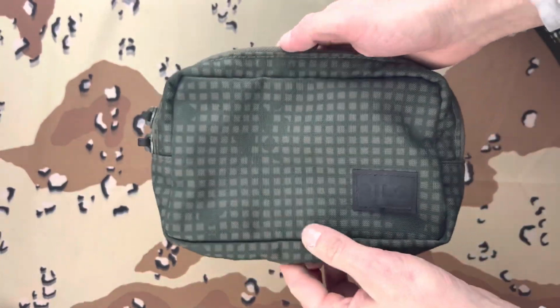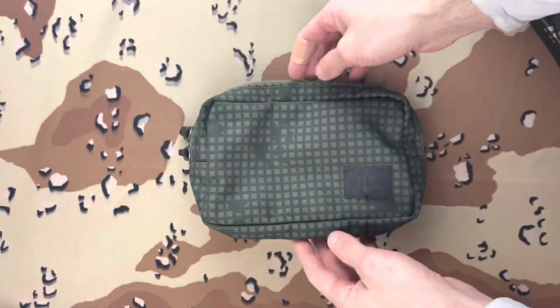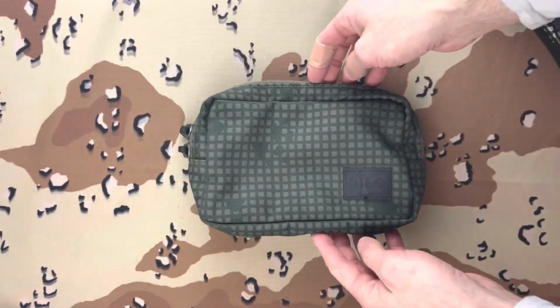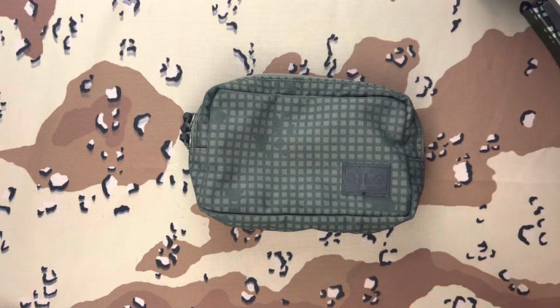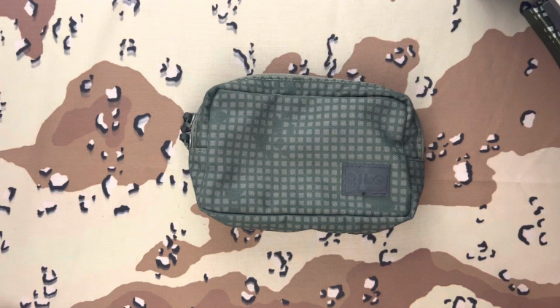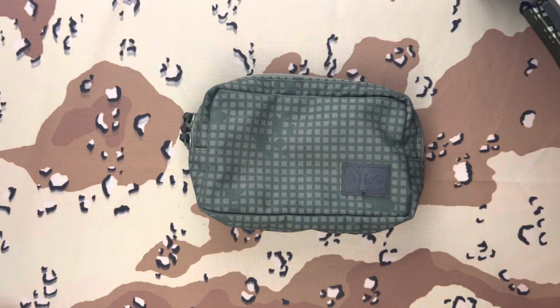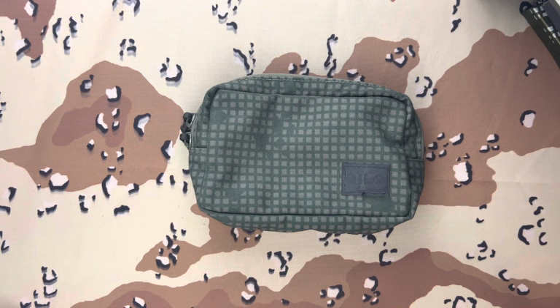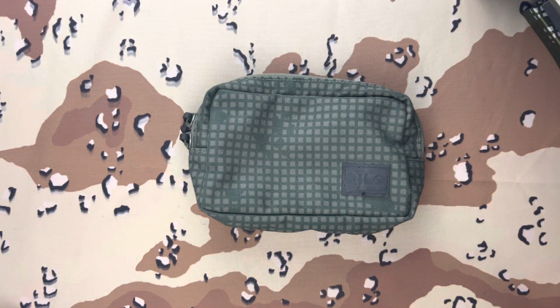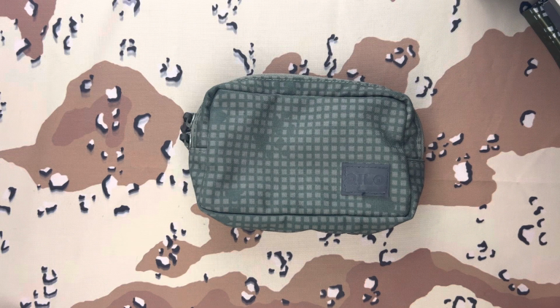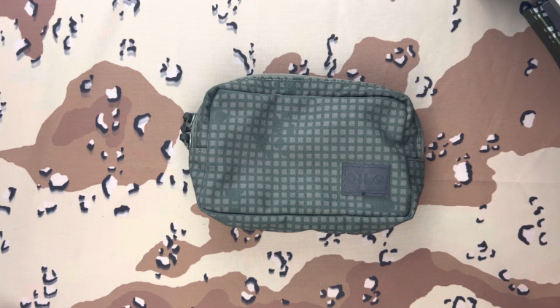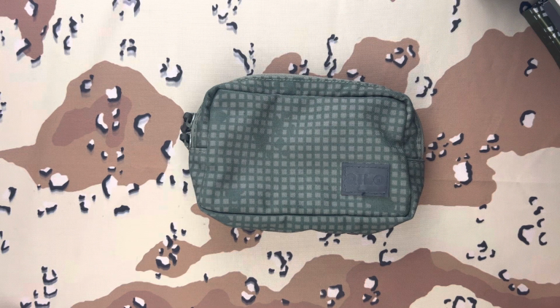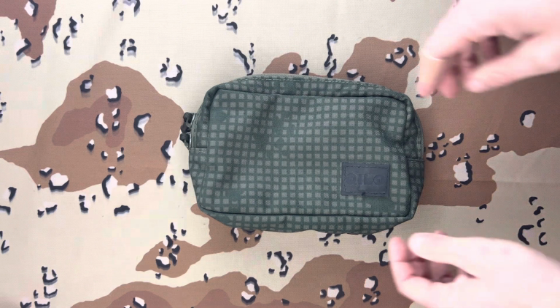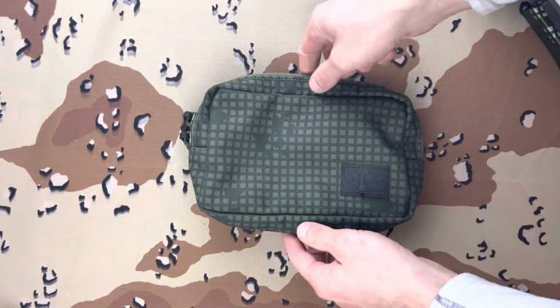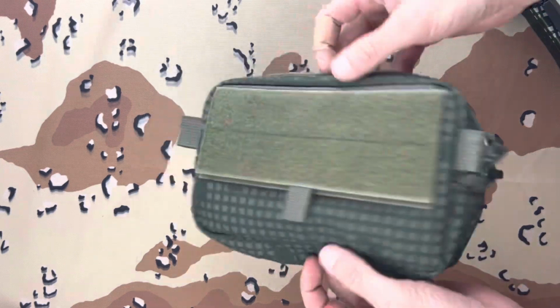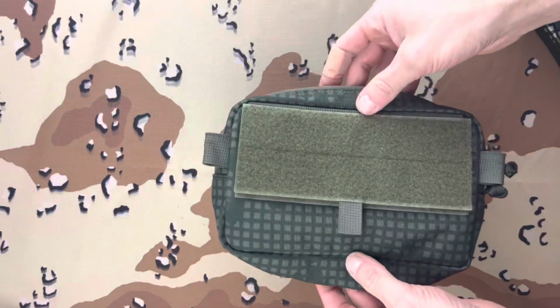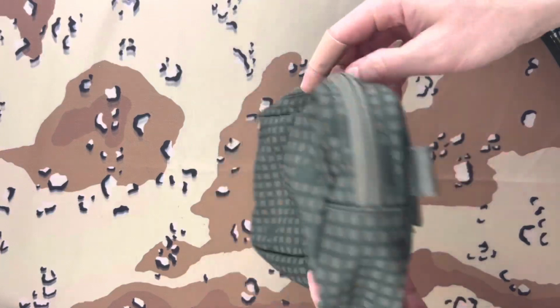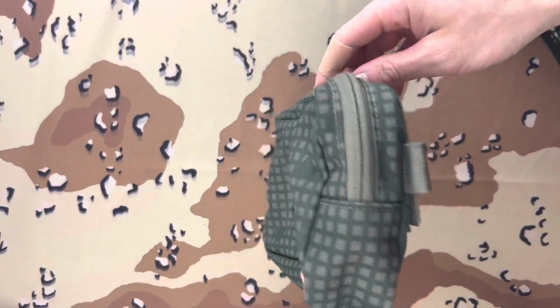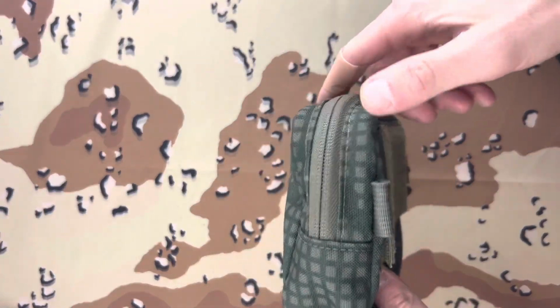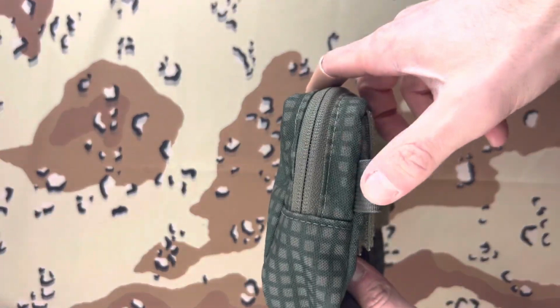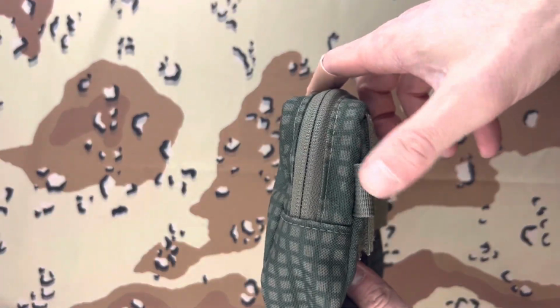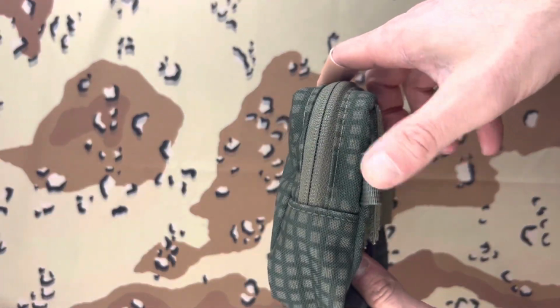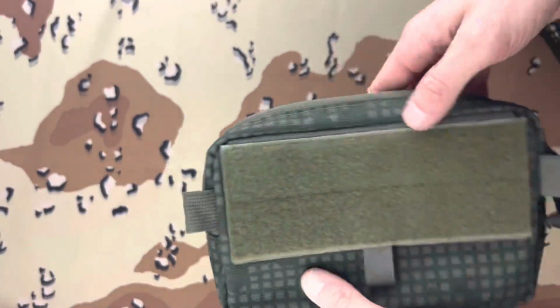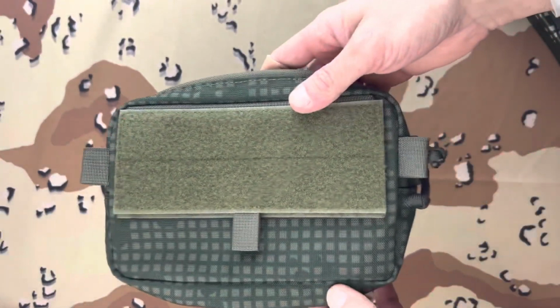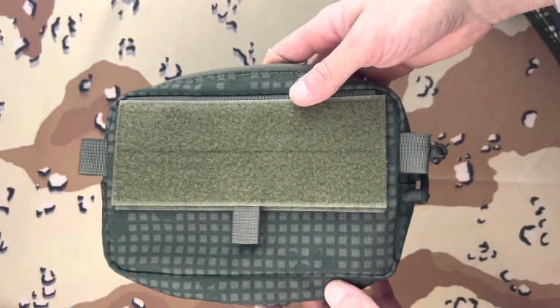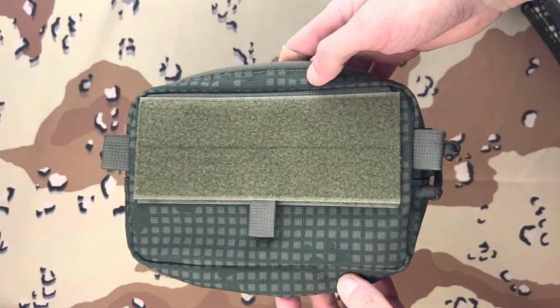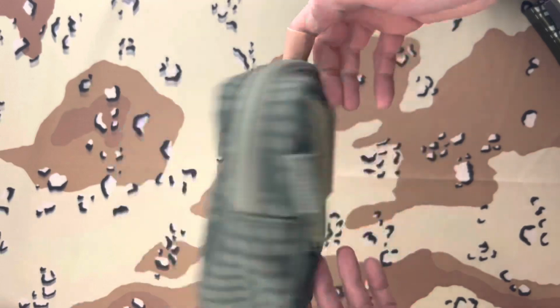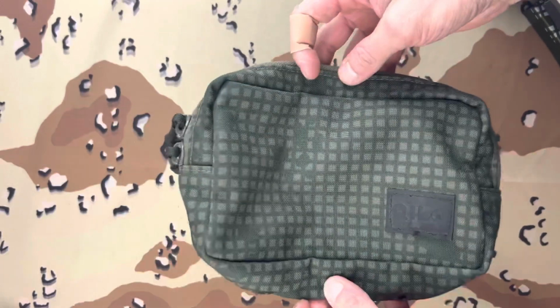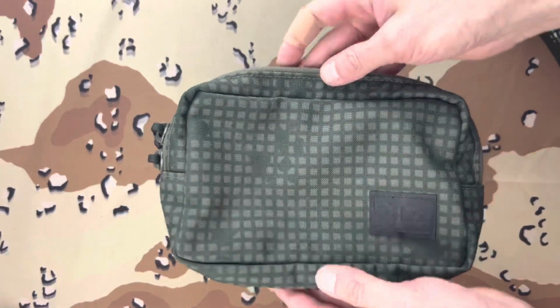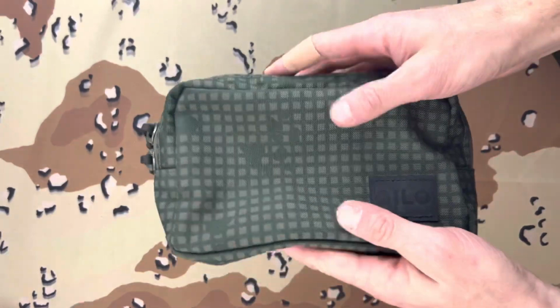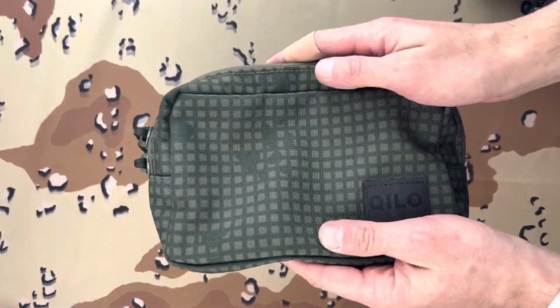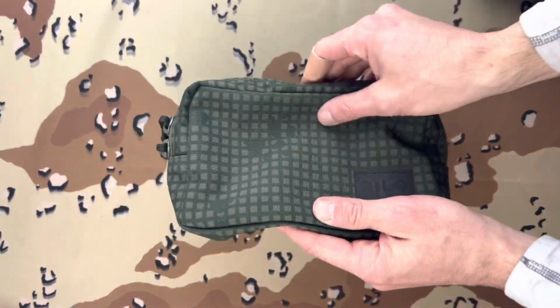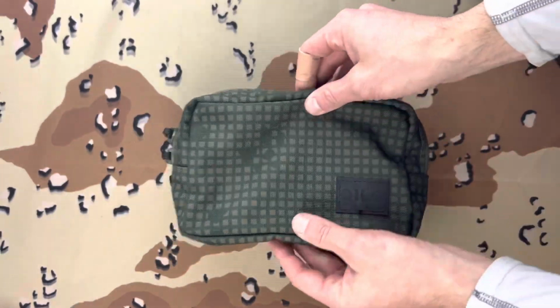So this is what I was pretty much mentioning in the Spiritus fanny video. I like the Spiritus one, but if it had these little loops on it so that I can make it a fanny, I think it would have made it just that much better.